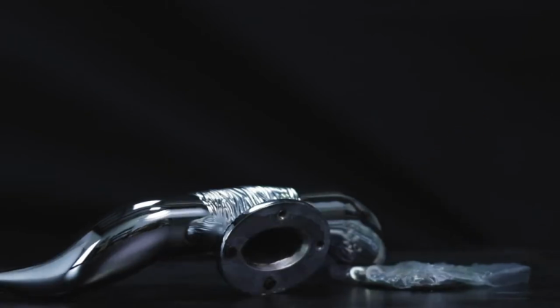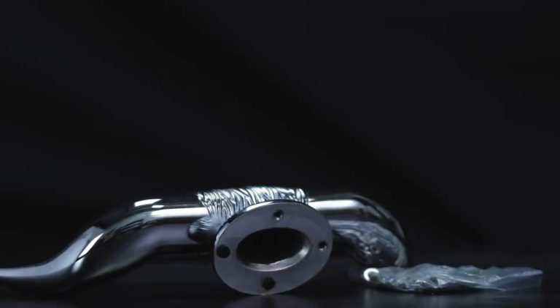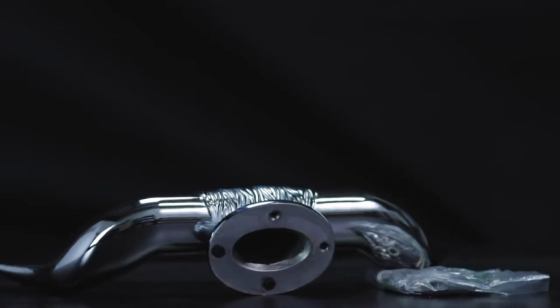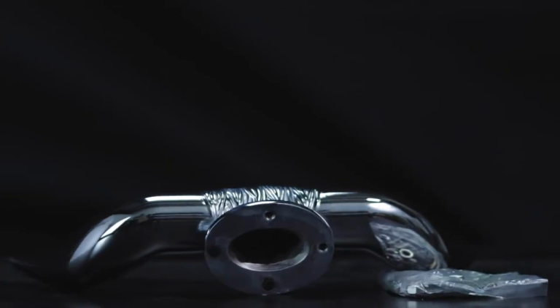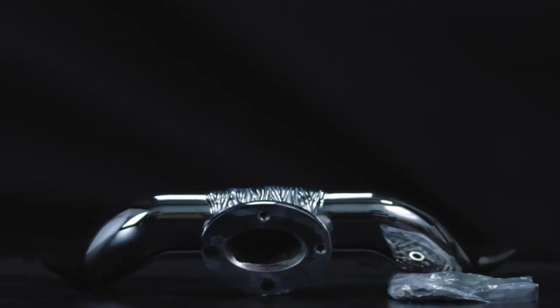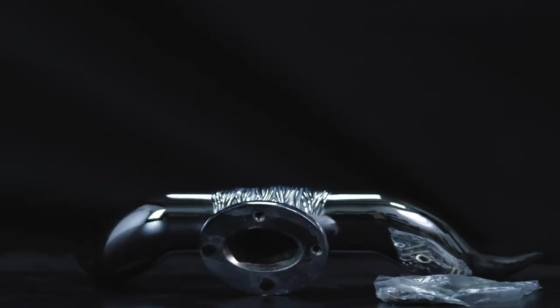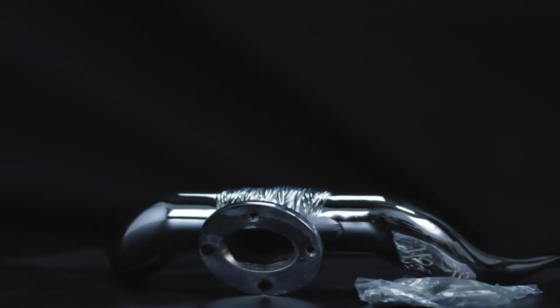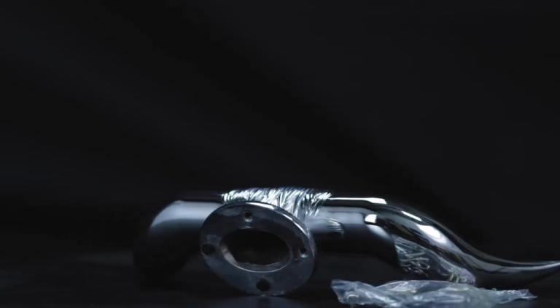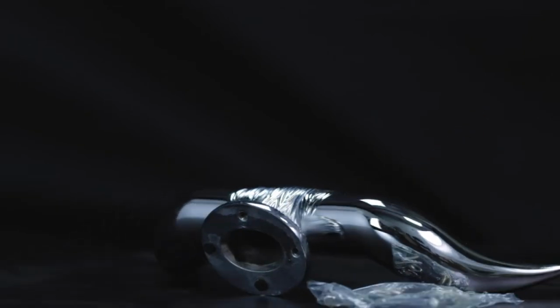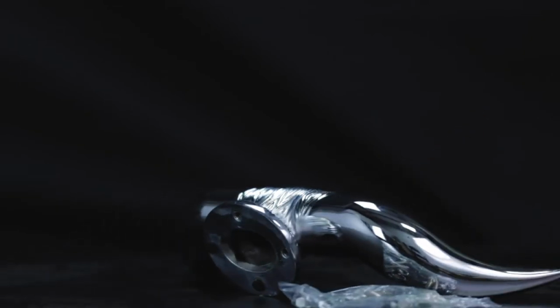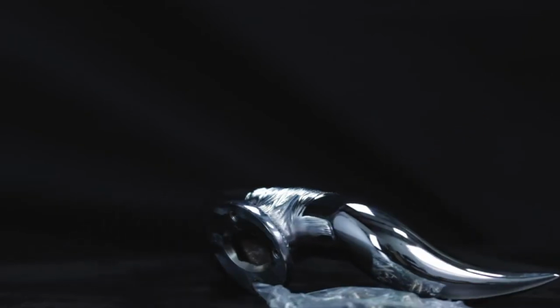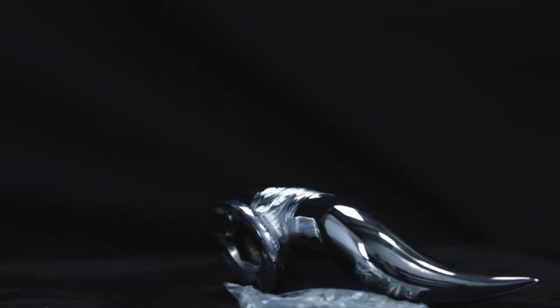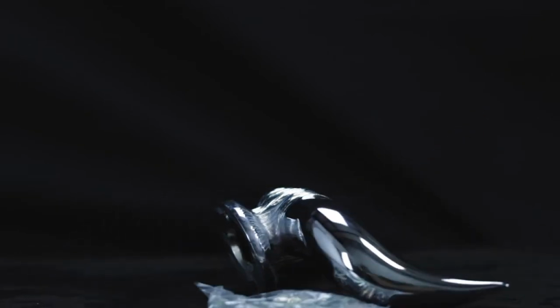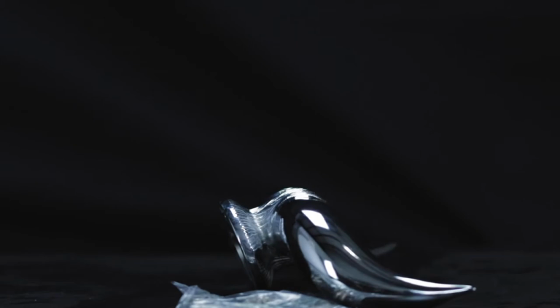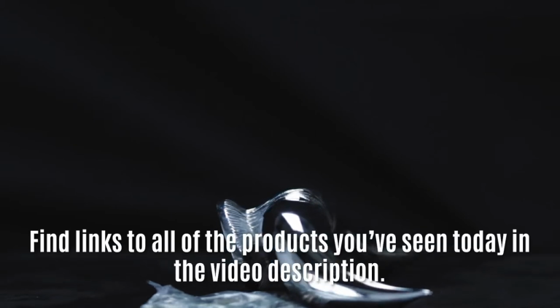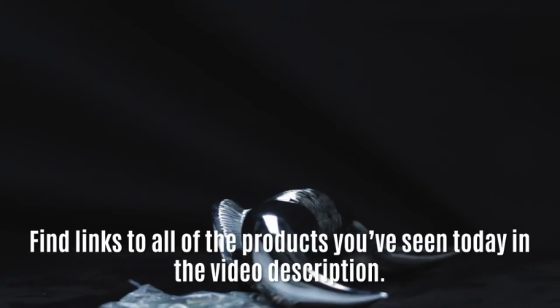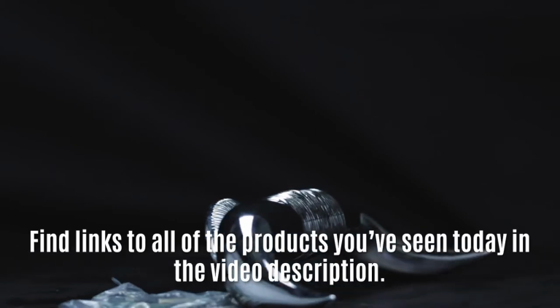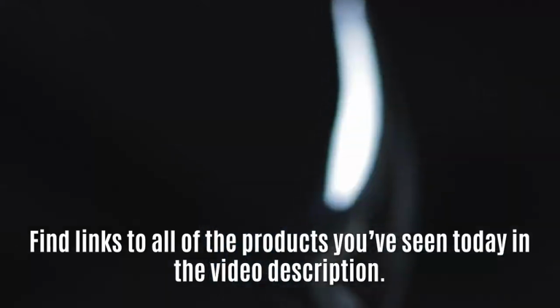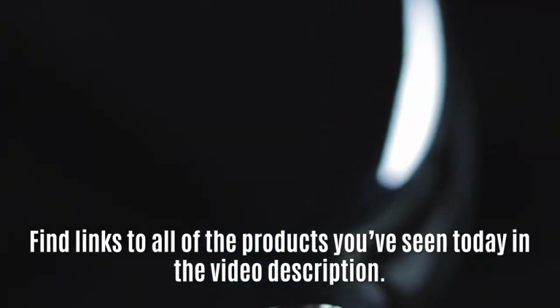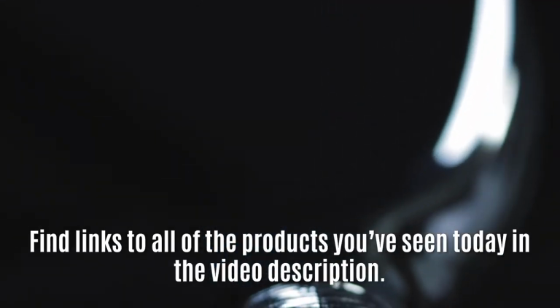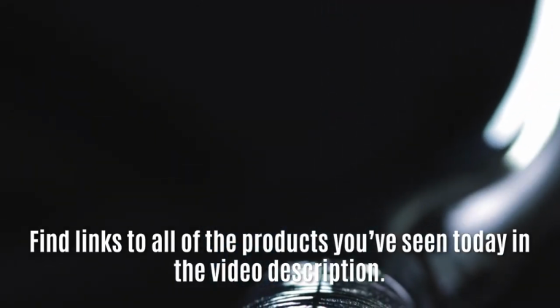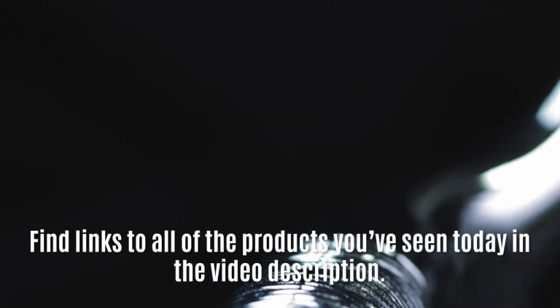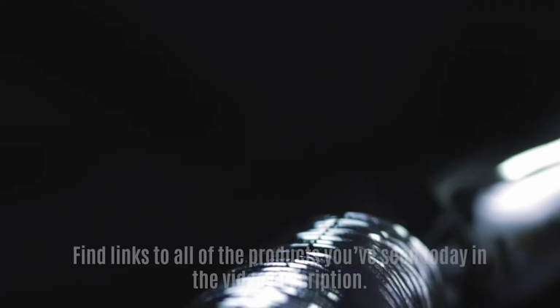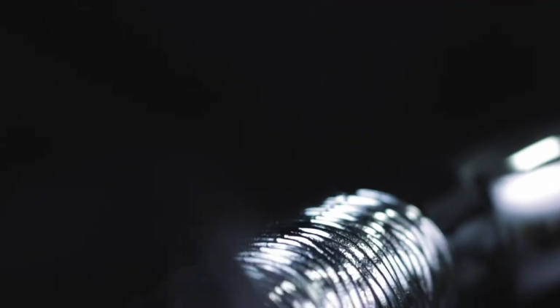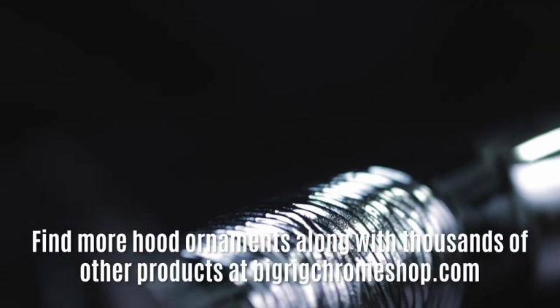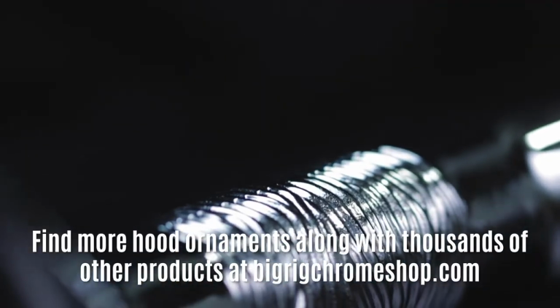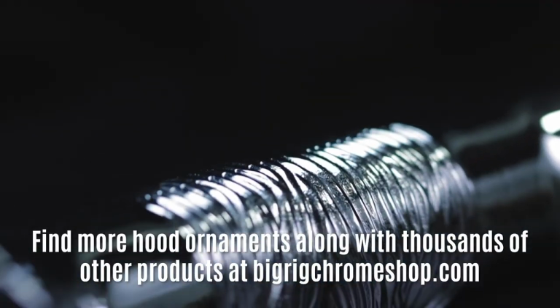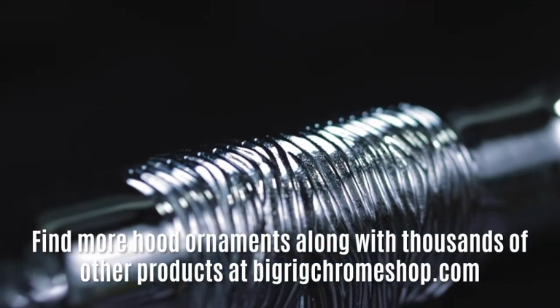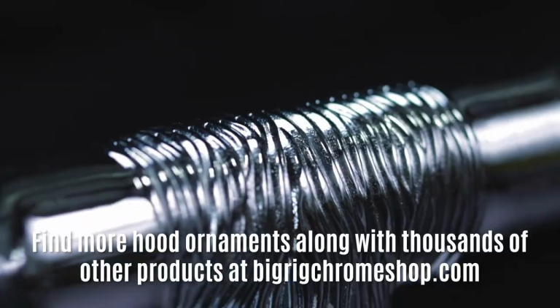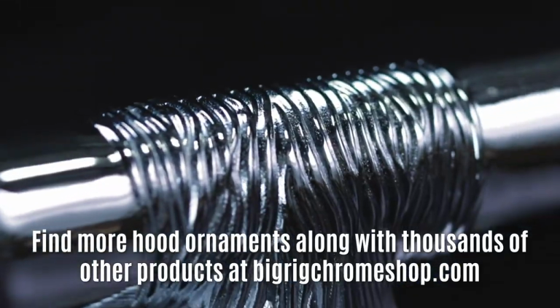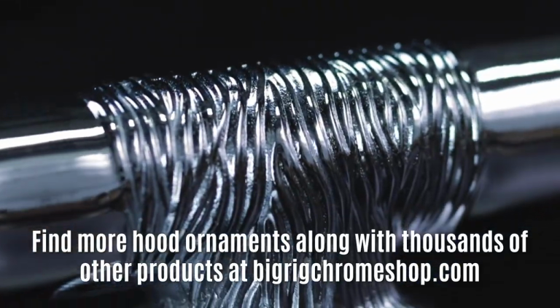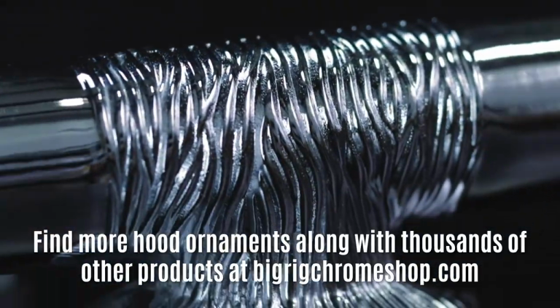This hood ornament fits most makes and models. You can find links to all the products you've seen today in the video description and check out our site at BigRigChromeShop.com.